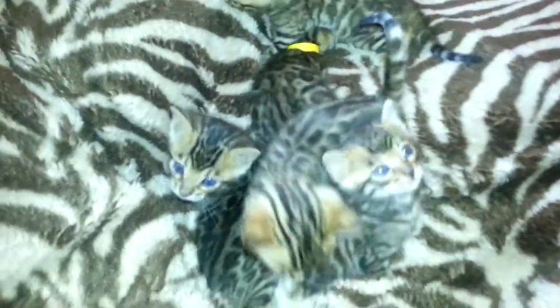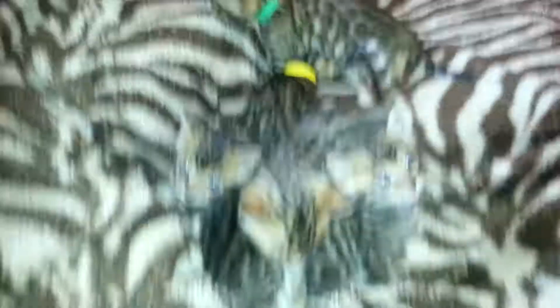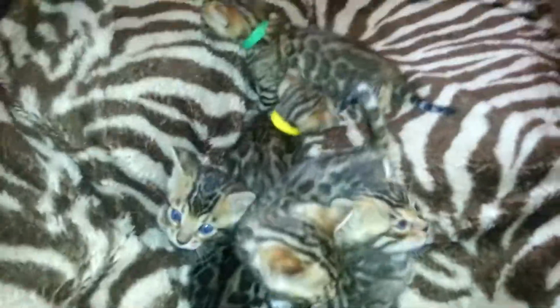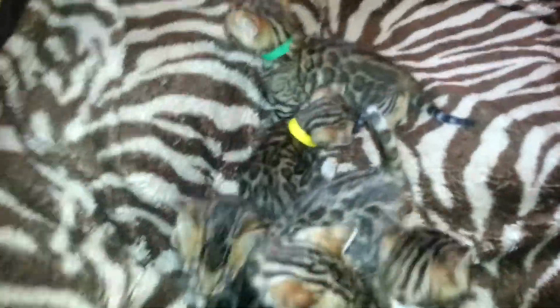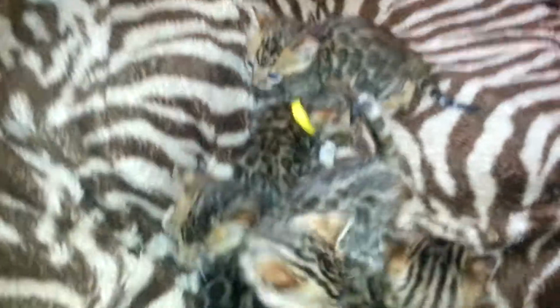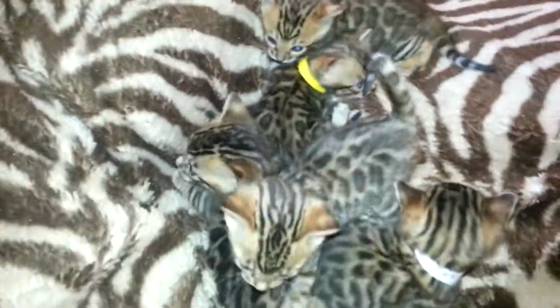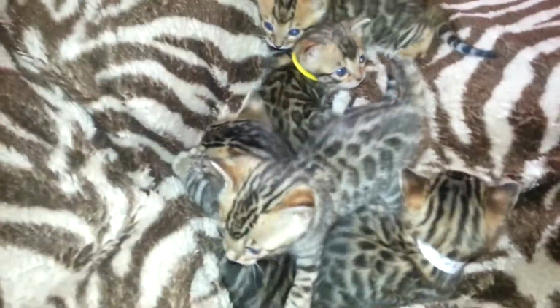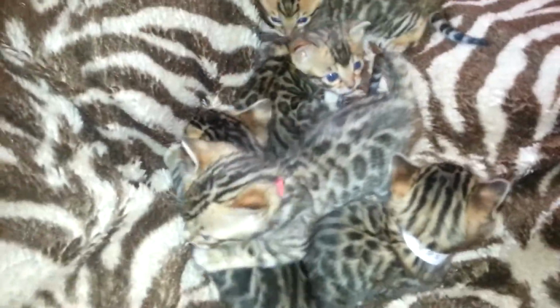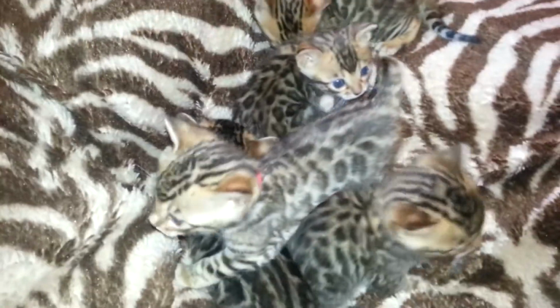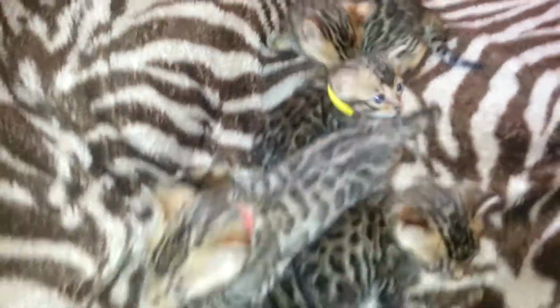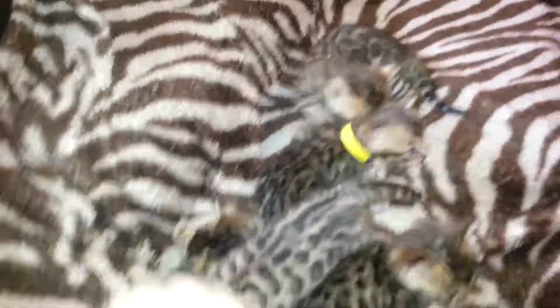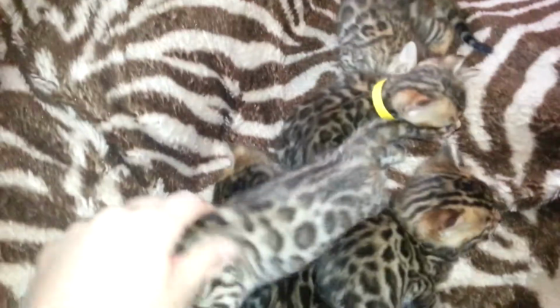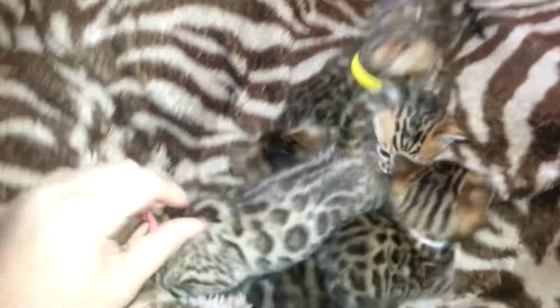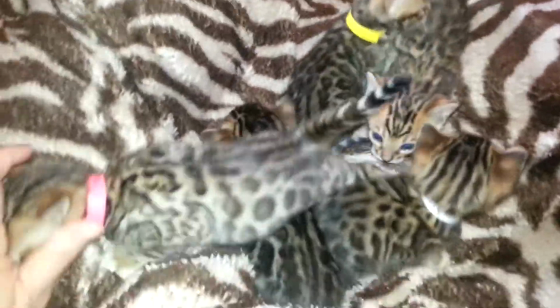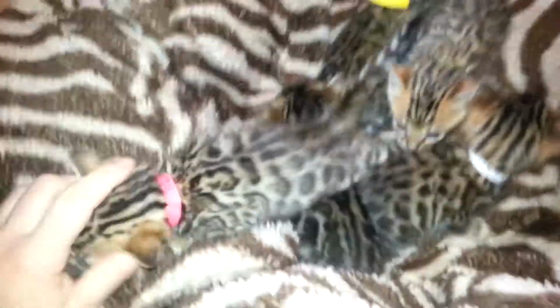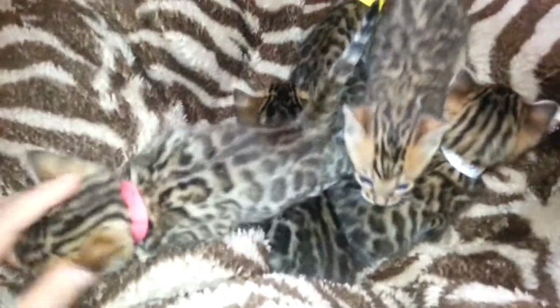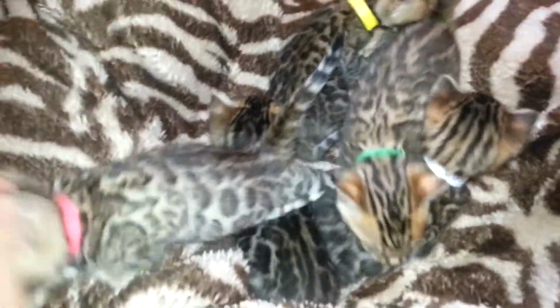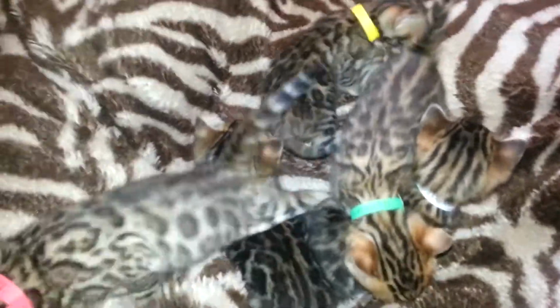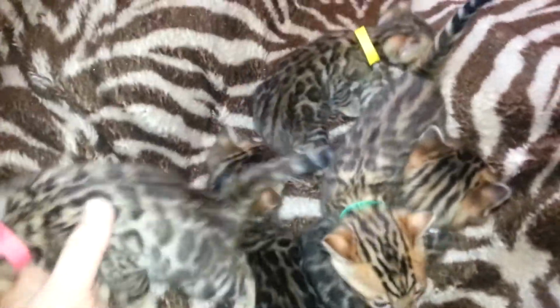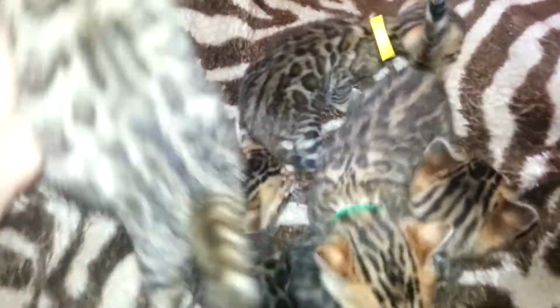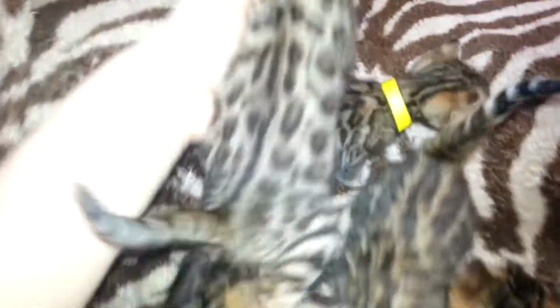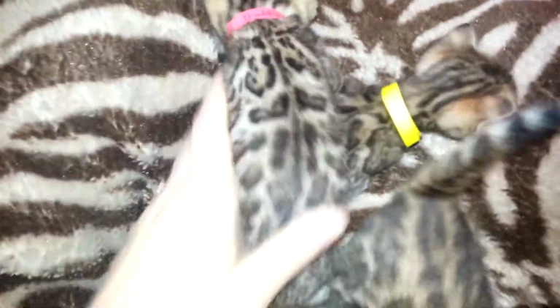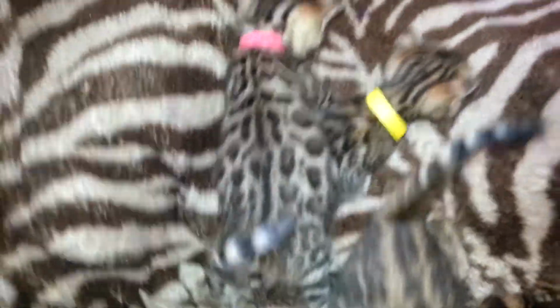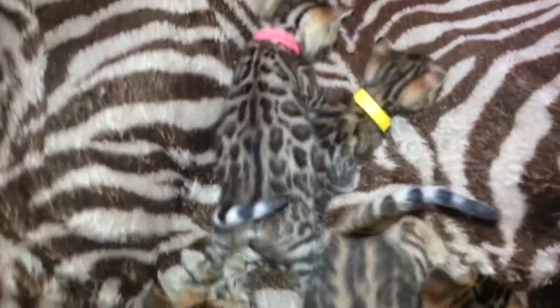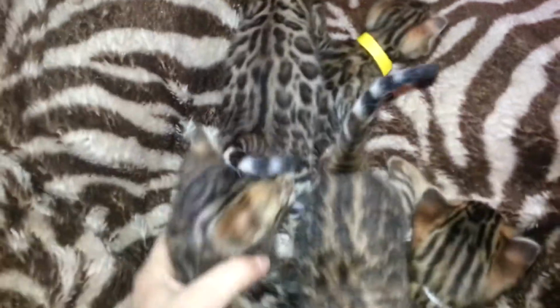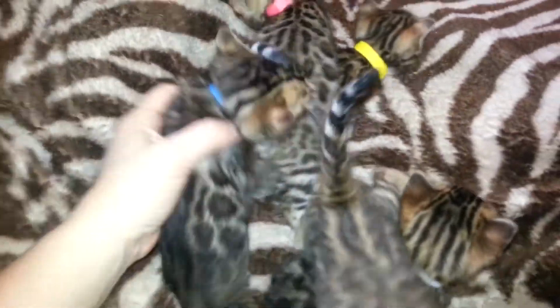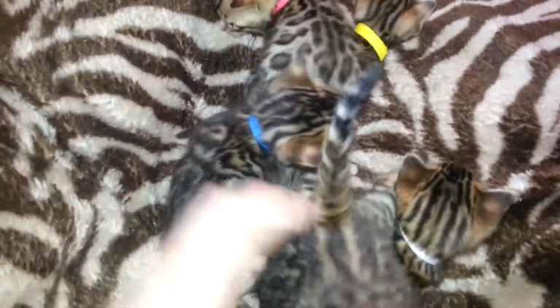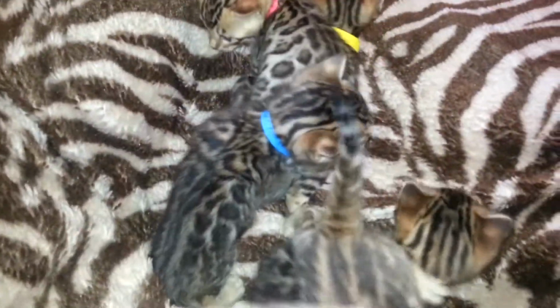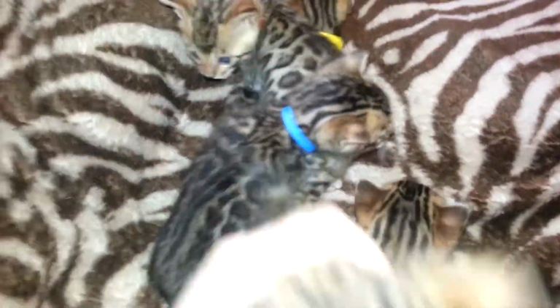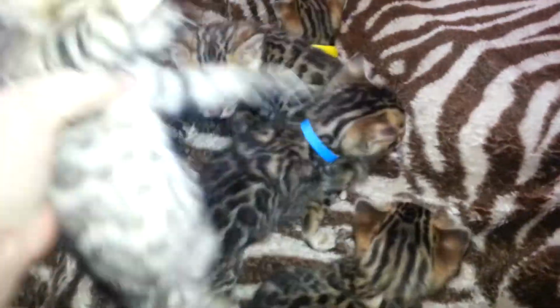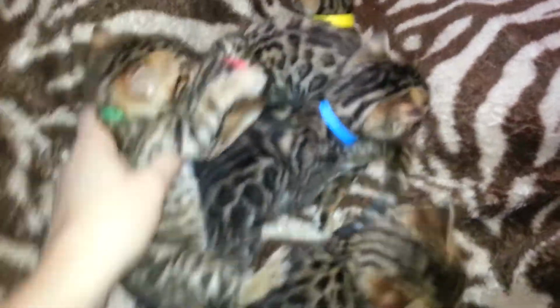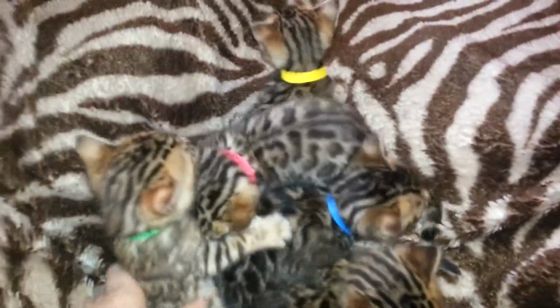We have Truffles and Dakota's kittens. They're four weeks old. We have two boys and three girls.